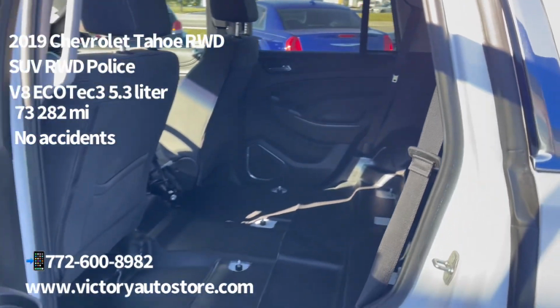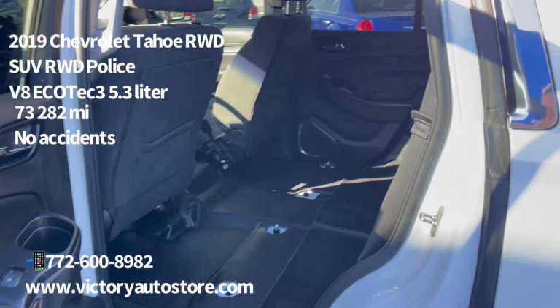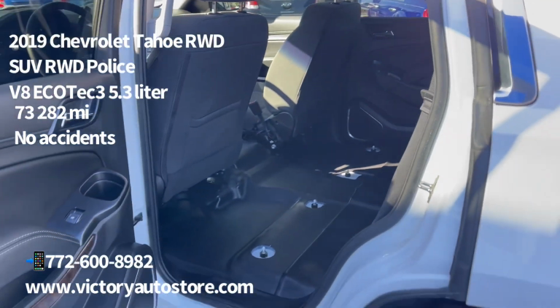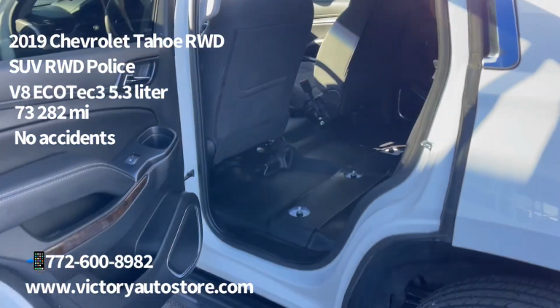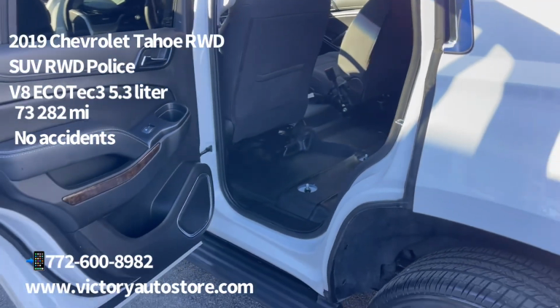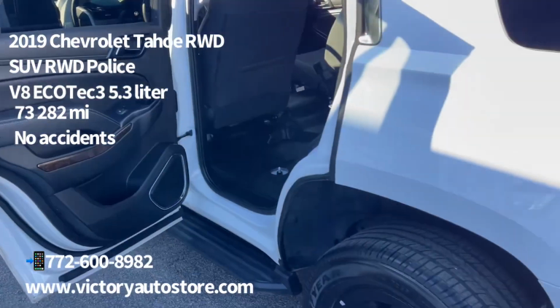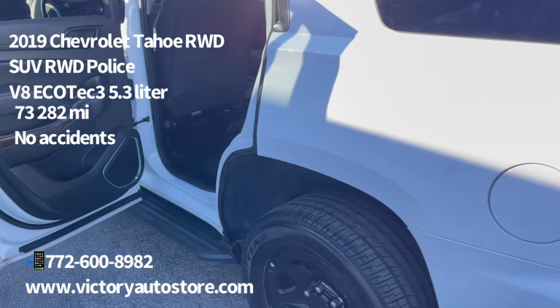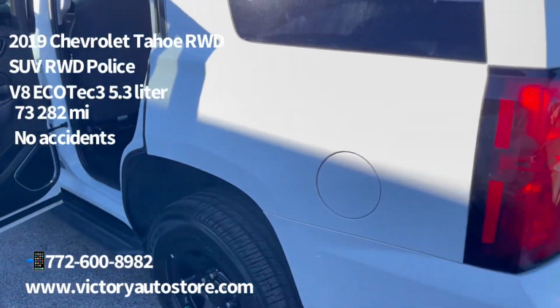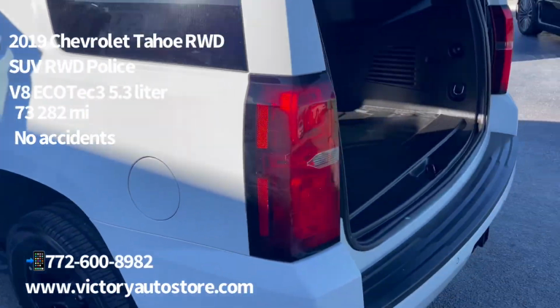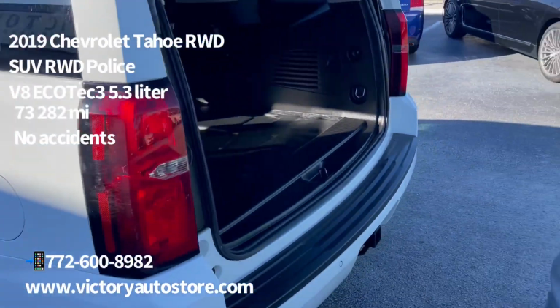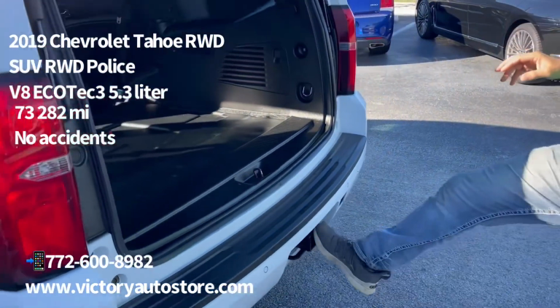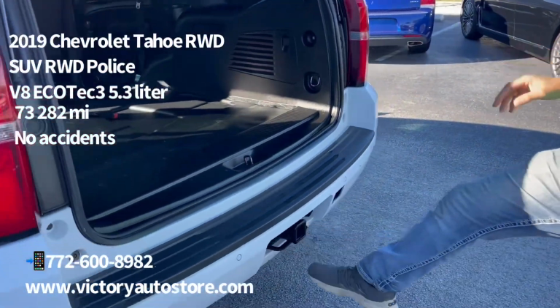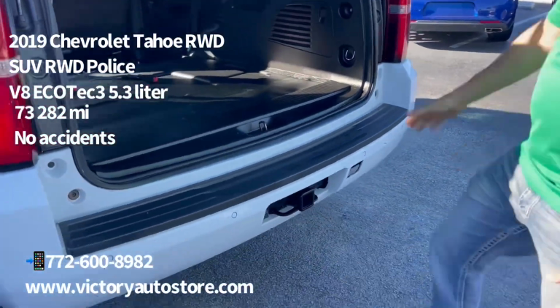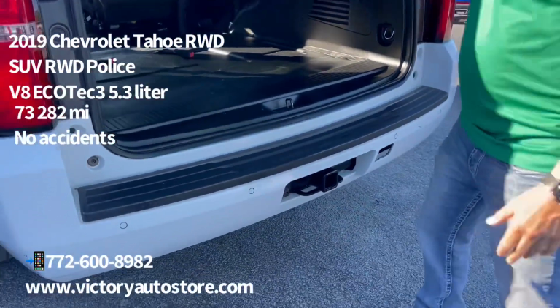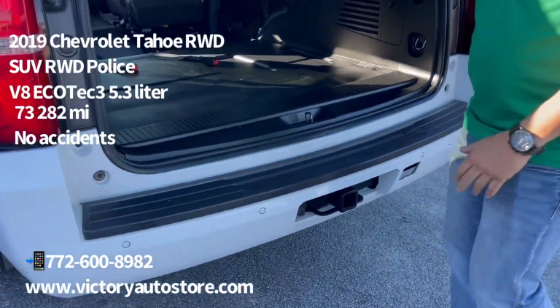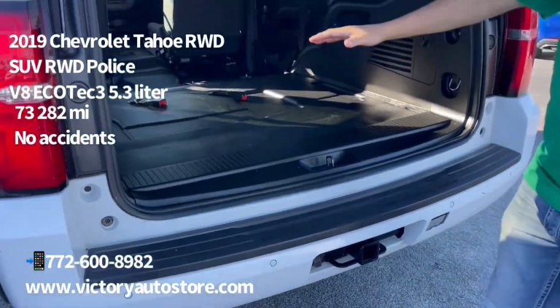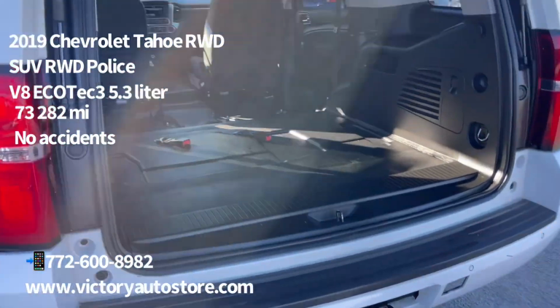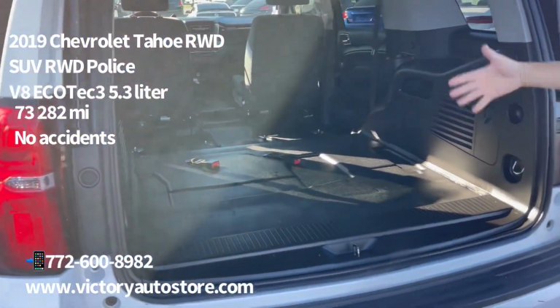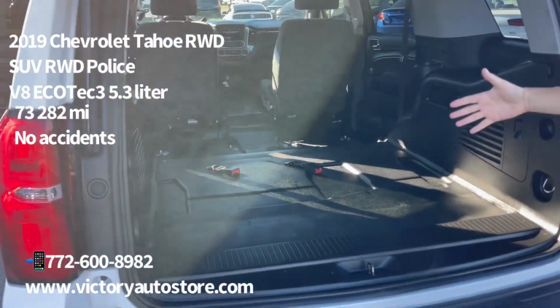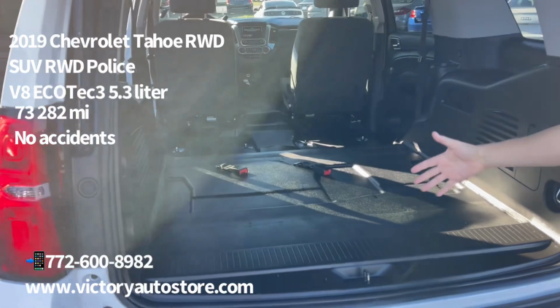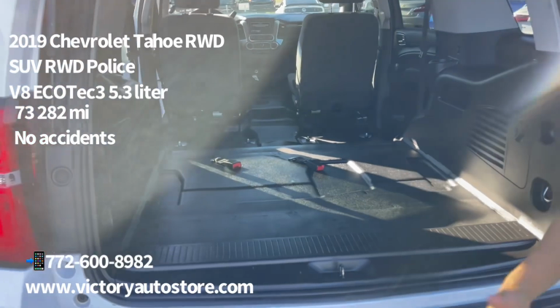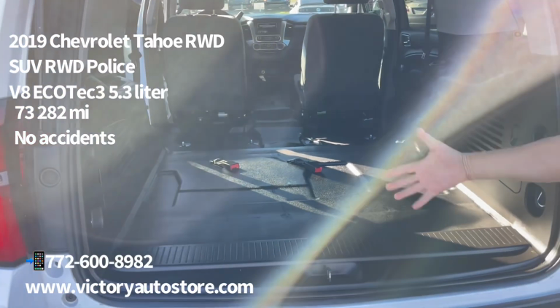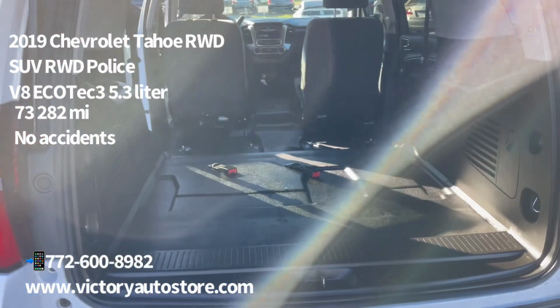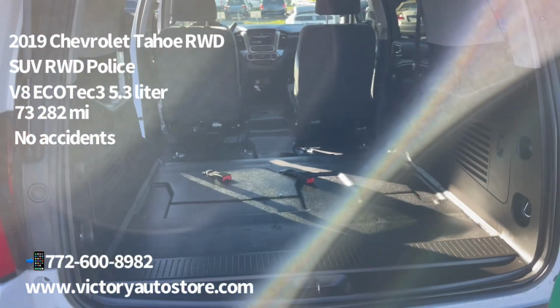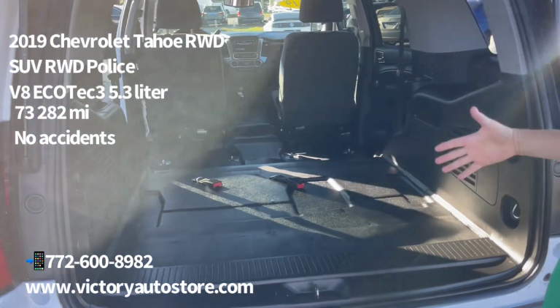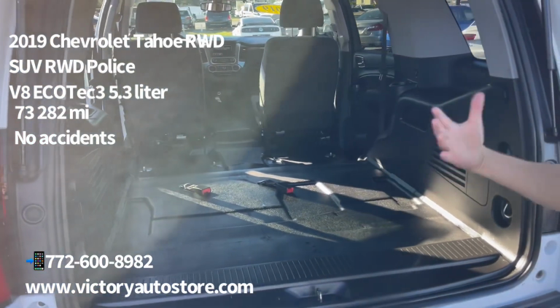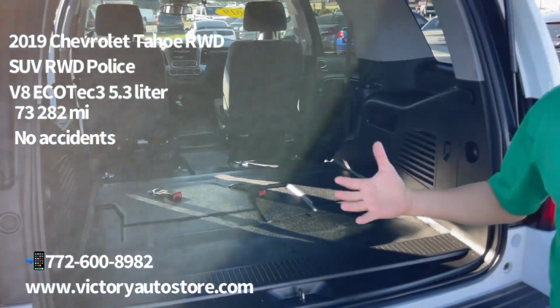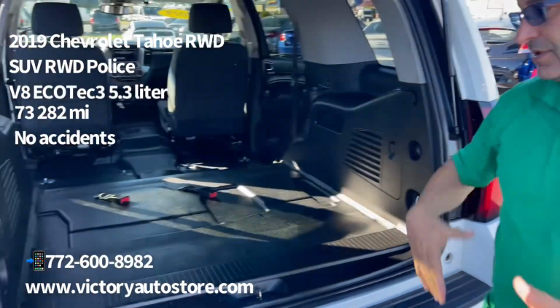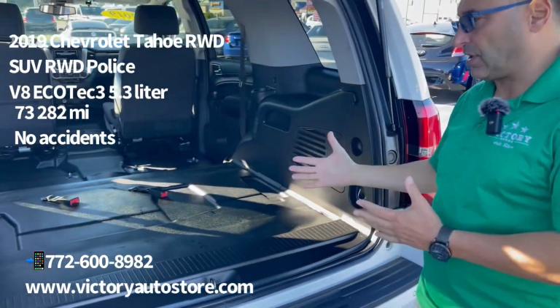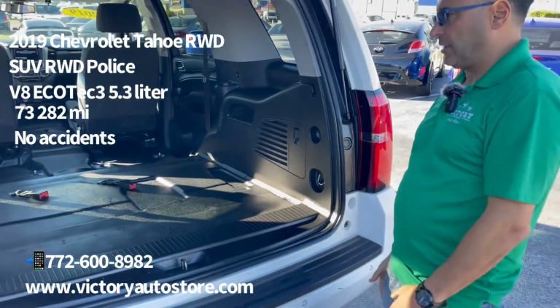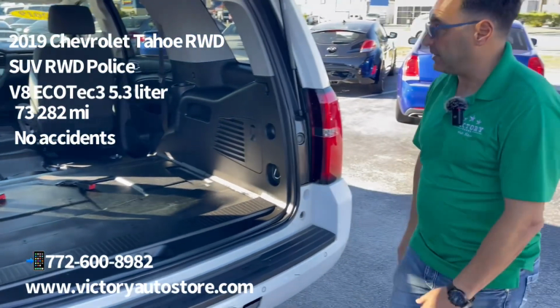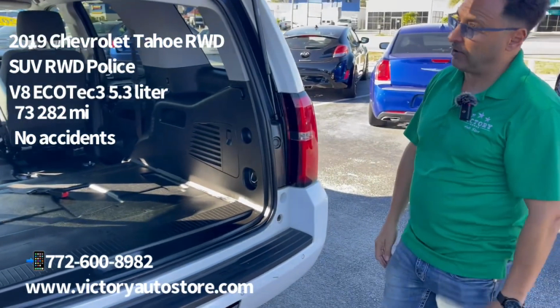Also, we have a tow hitch here so you can tow things. We've got more cargo space here so it could be used for utility, for work. Whatever you can imagine, it's all here. It's available.